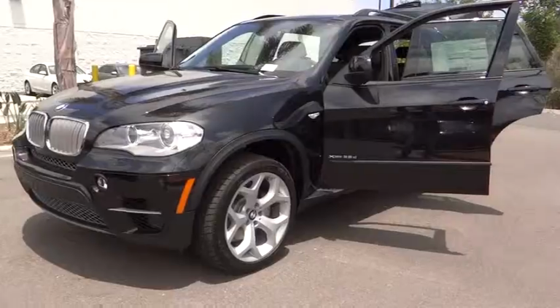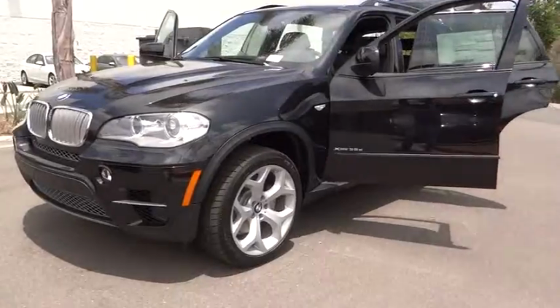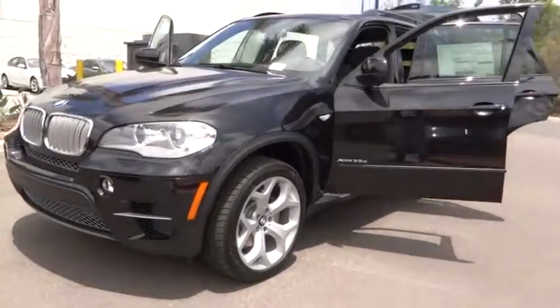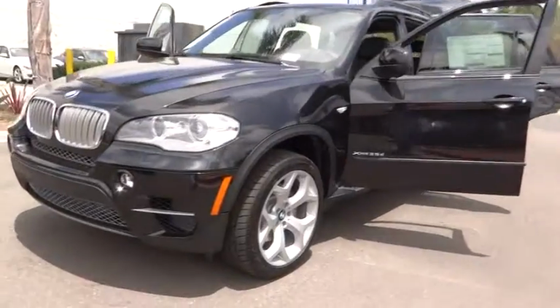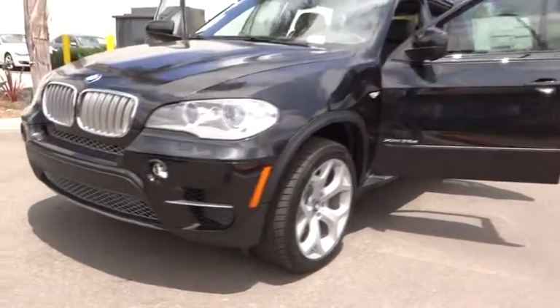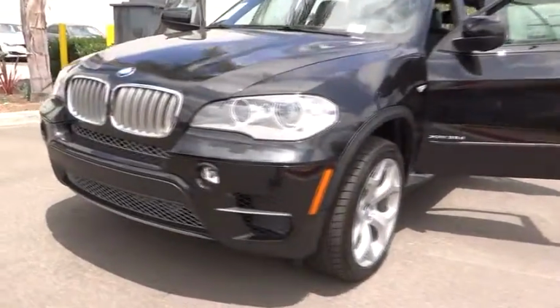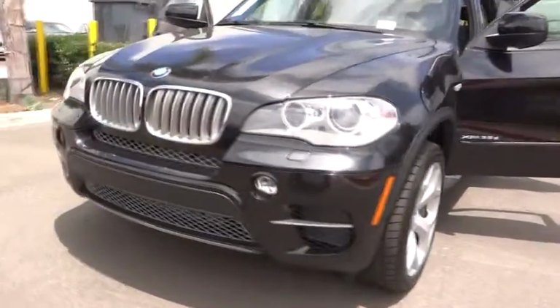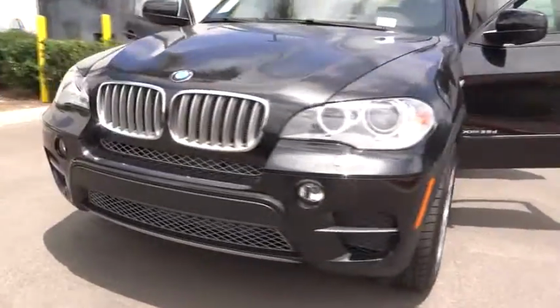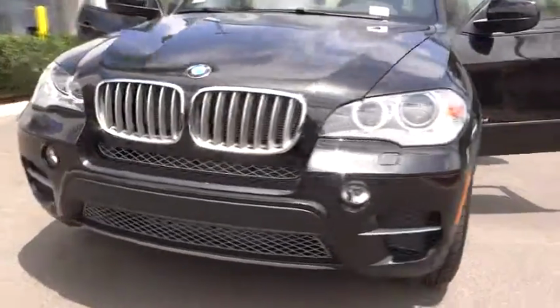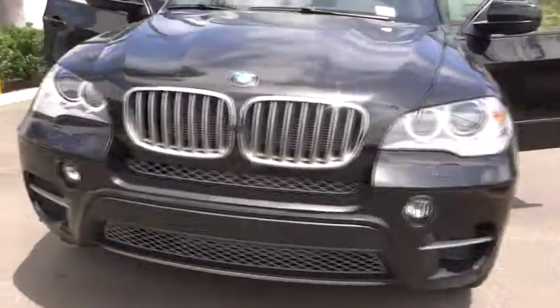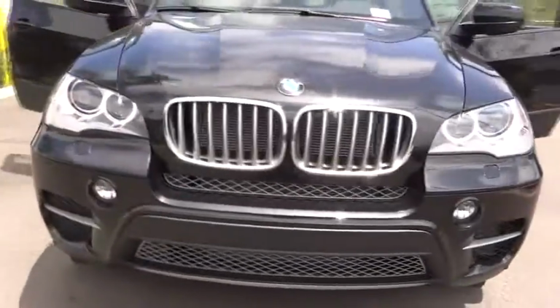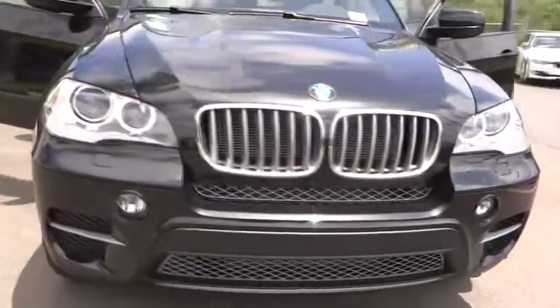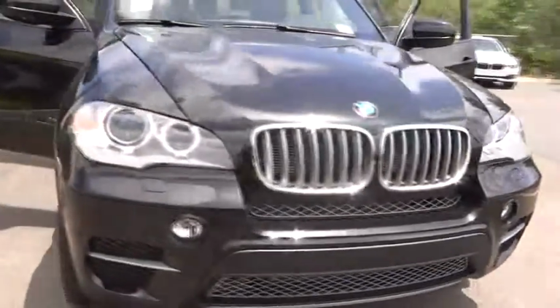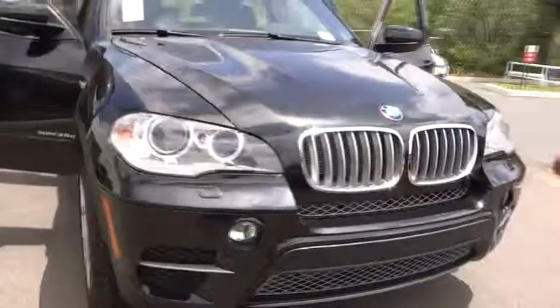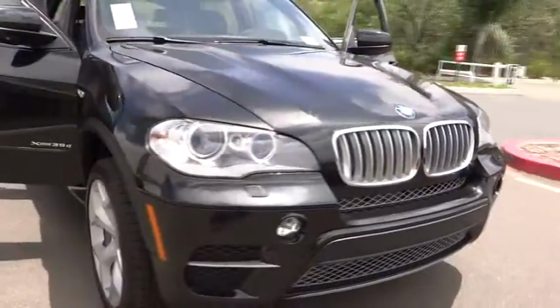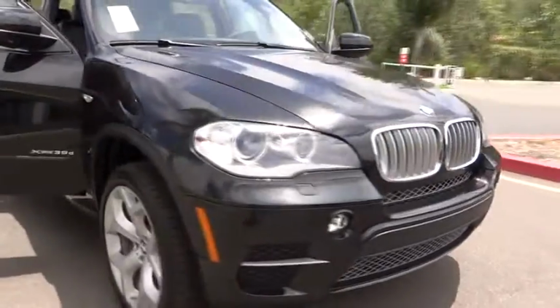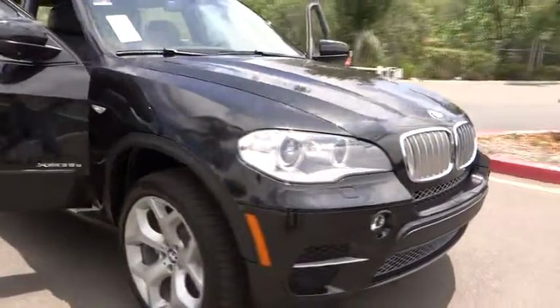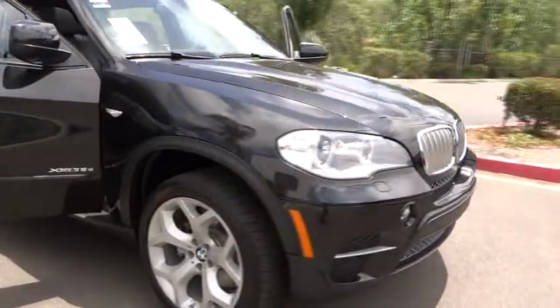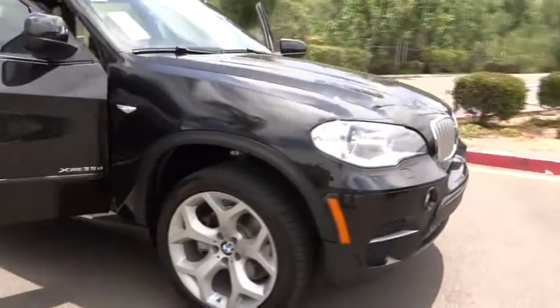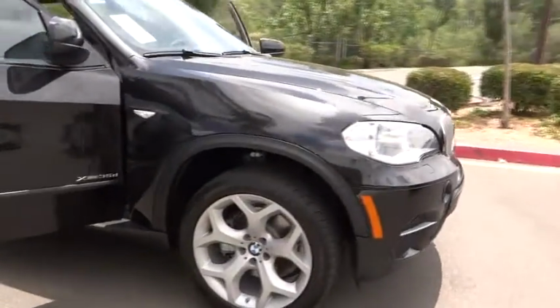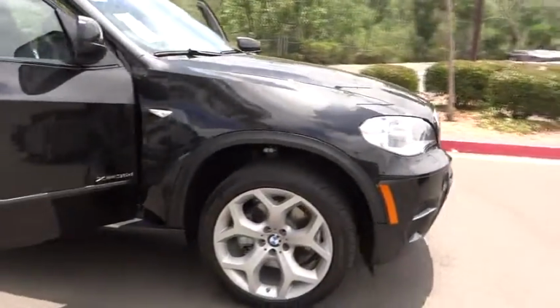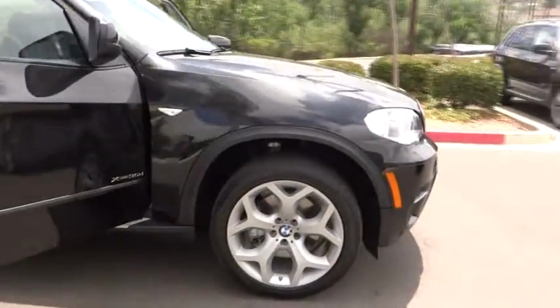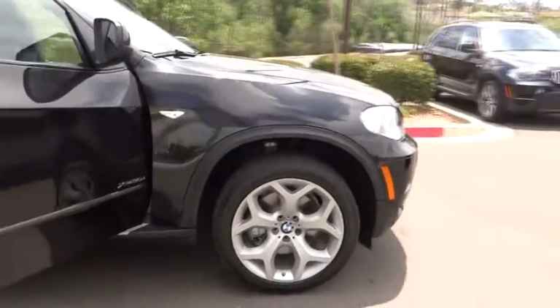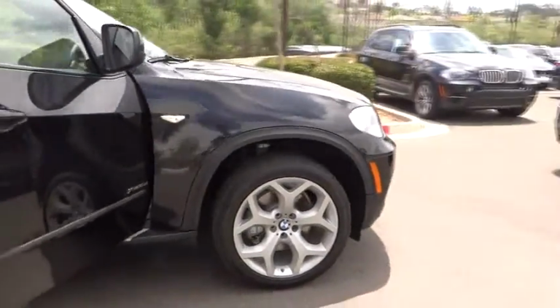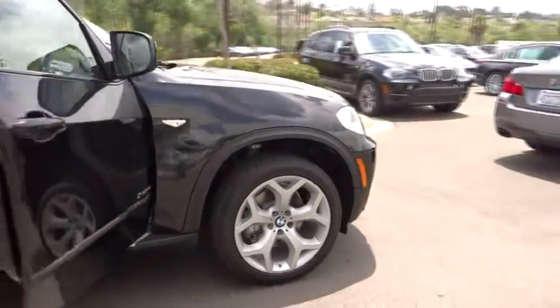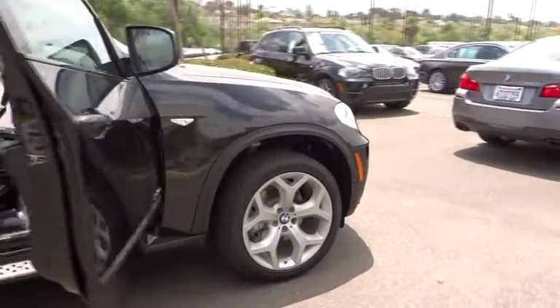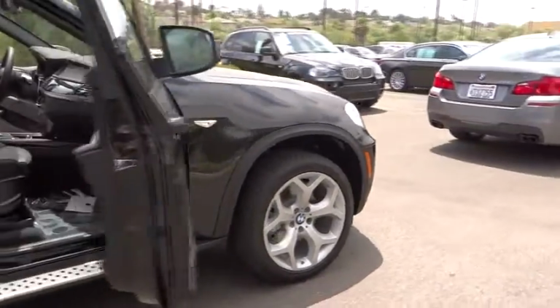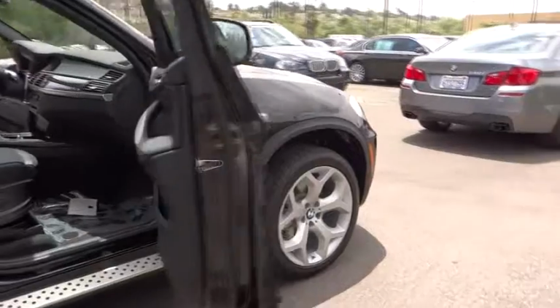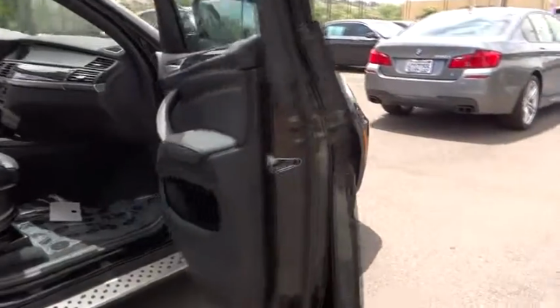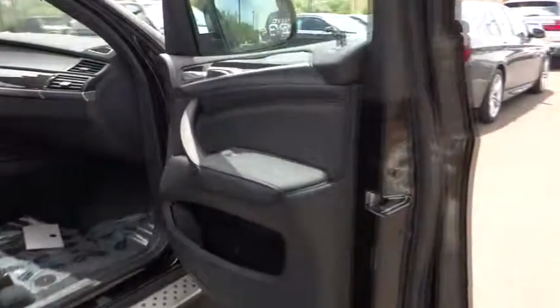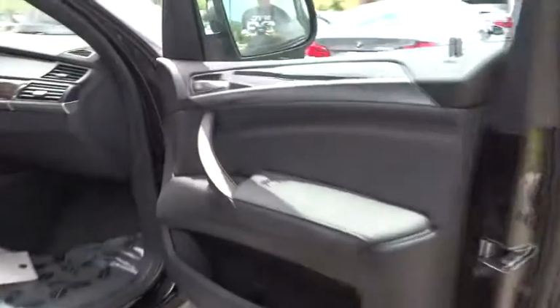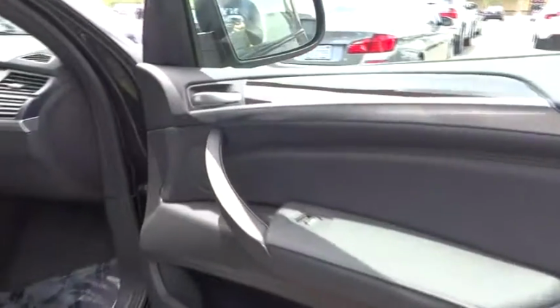The 2013 X5. The BMW X5 is an award-winning performance, space, and efficiency vehicle. This vehicle has less than 100 miles. Here are some of this vehicle's great options.